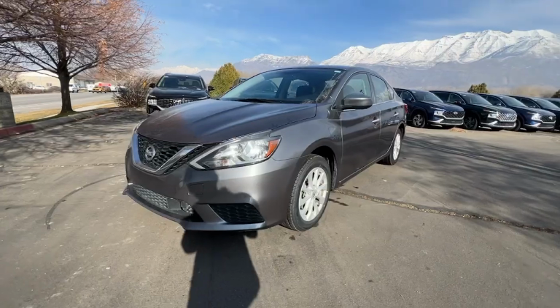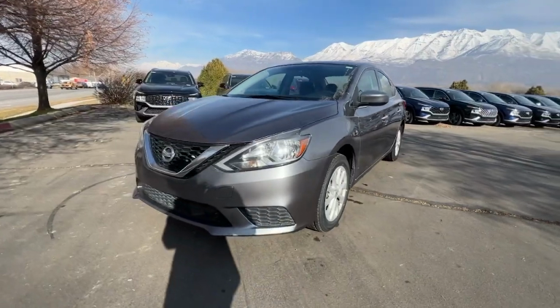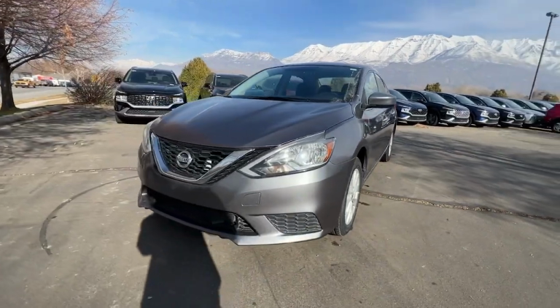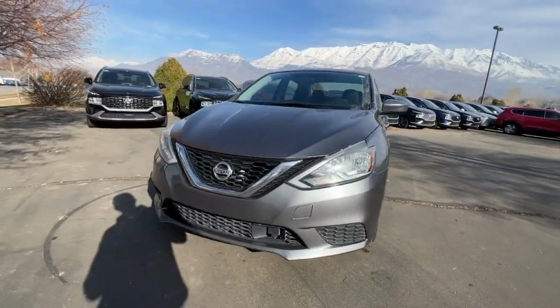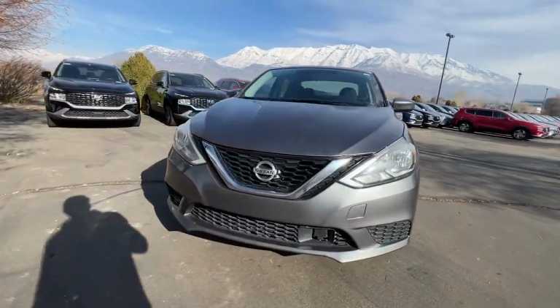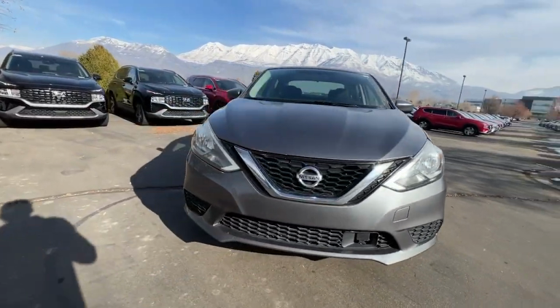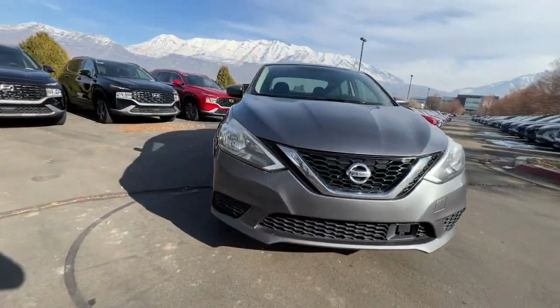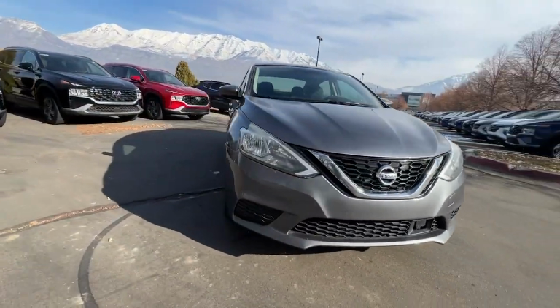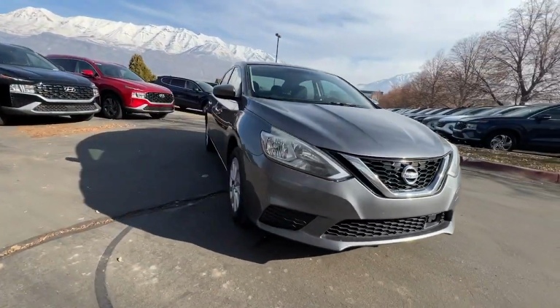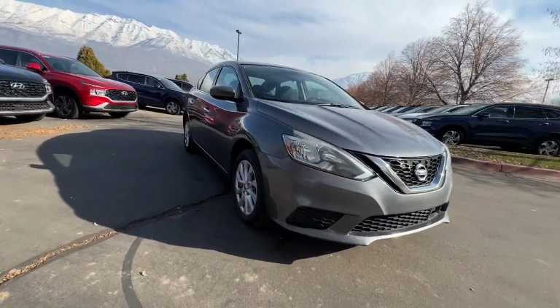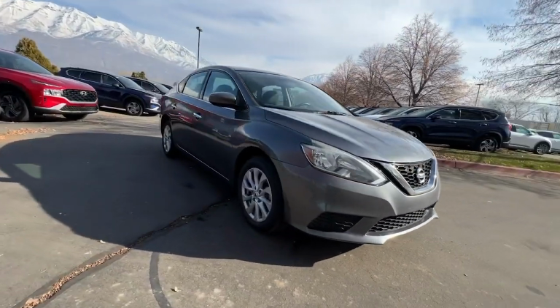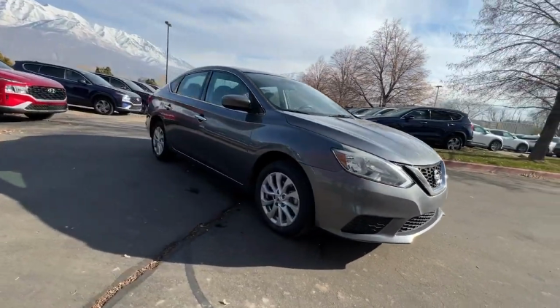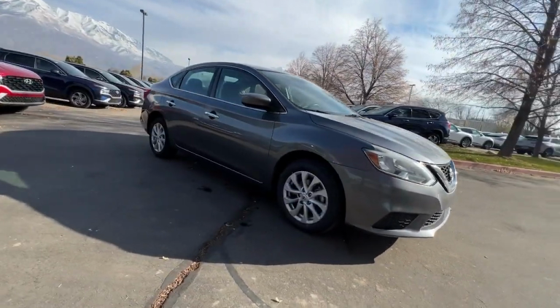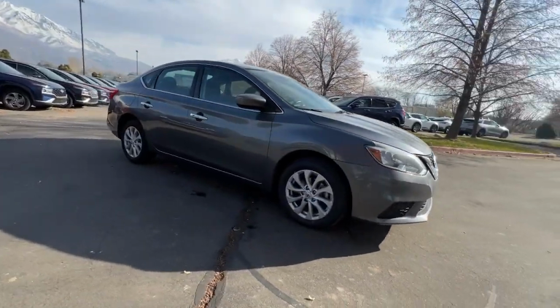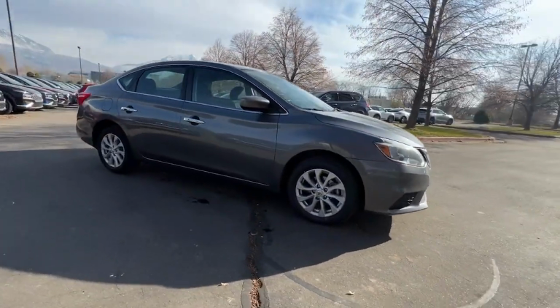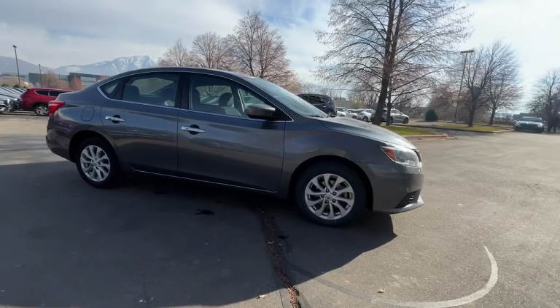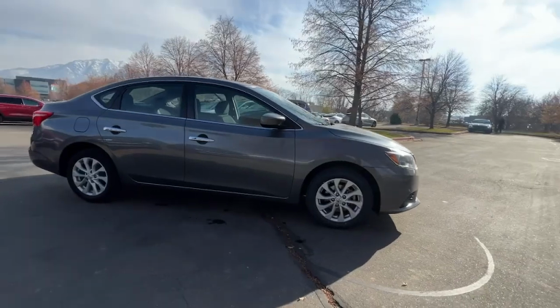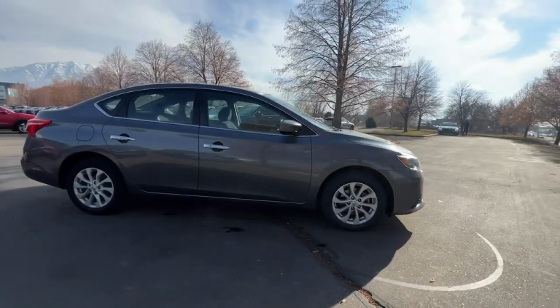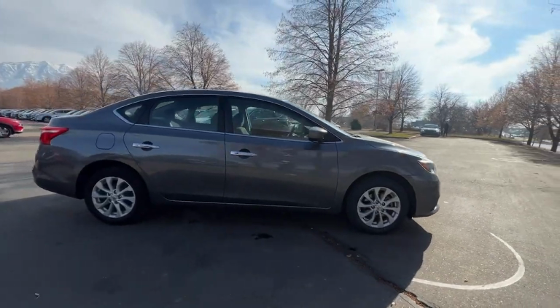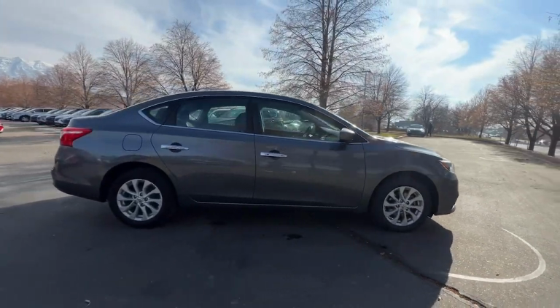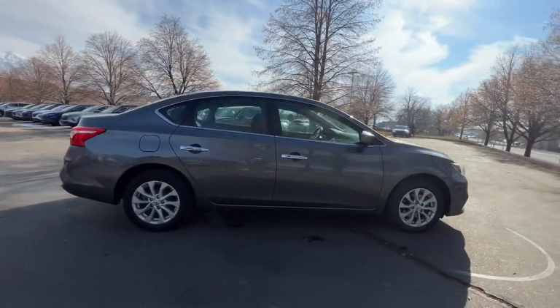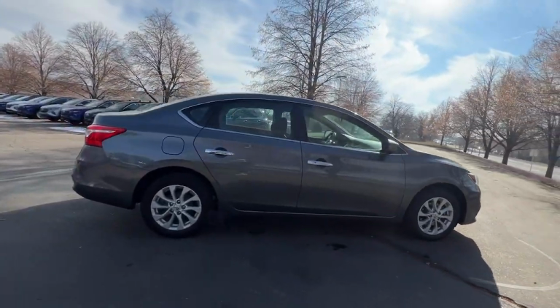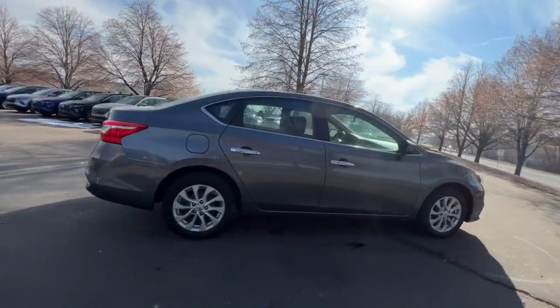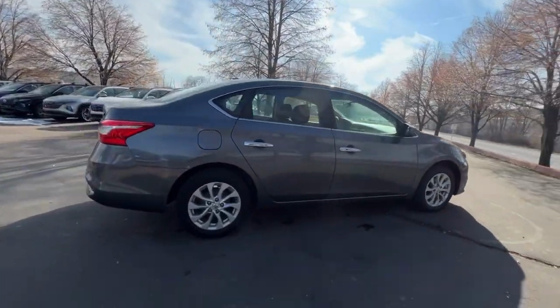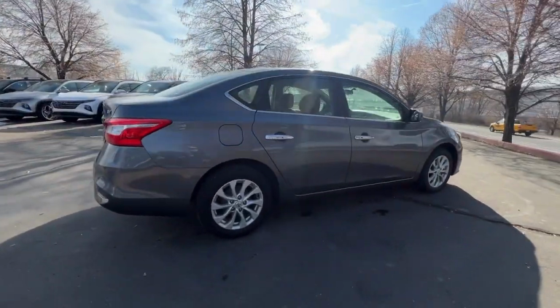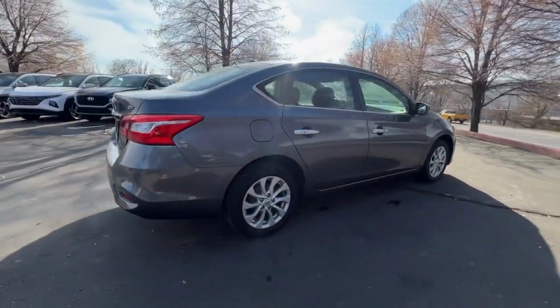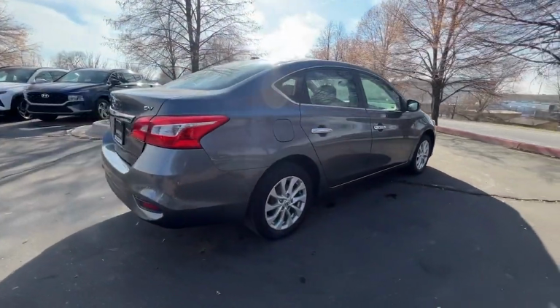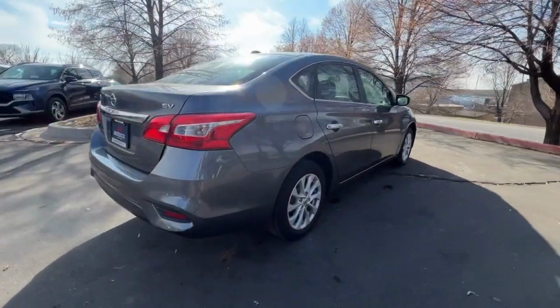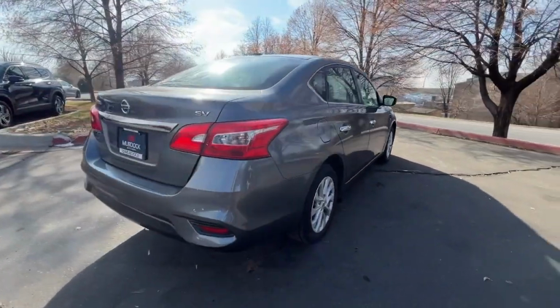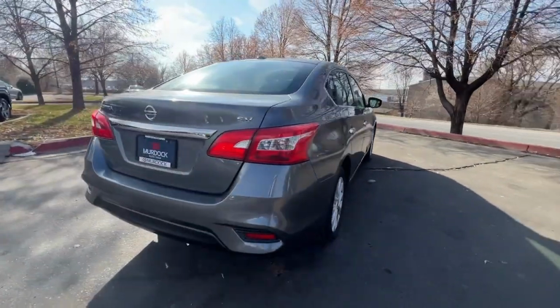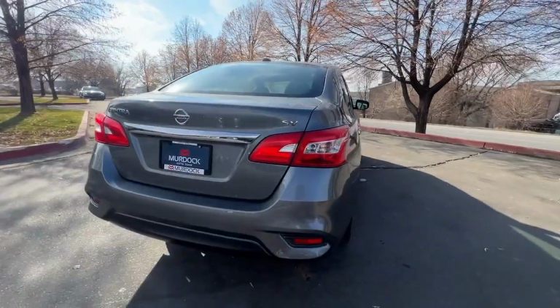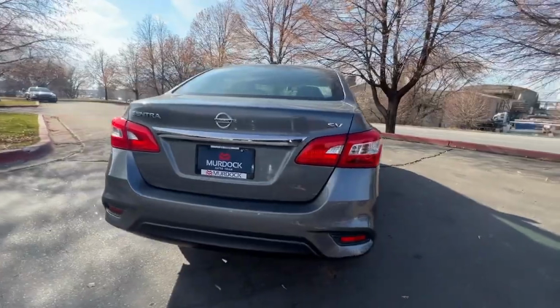This could be the car for you. The 2019 Nissan Sentra. With less than 90,000 miles on the odometer, this vehicle stands out from the rest.